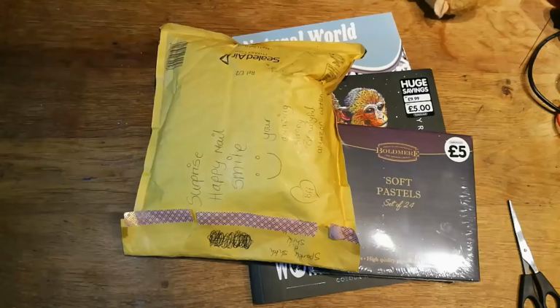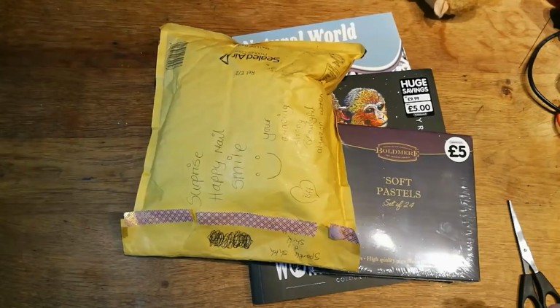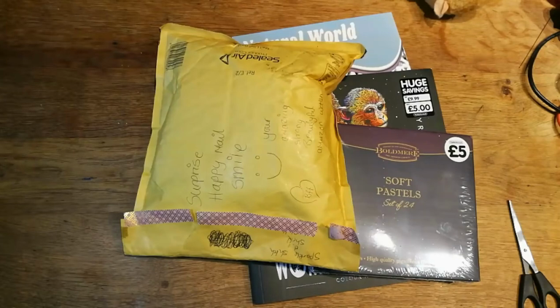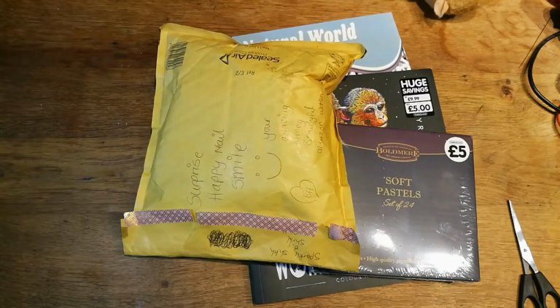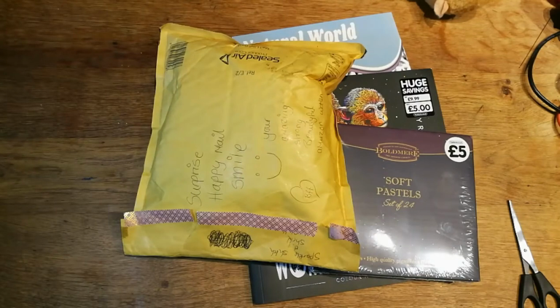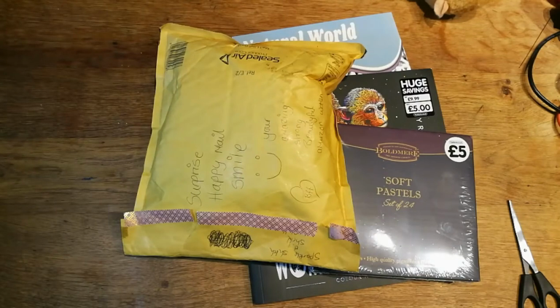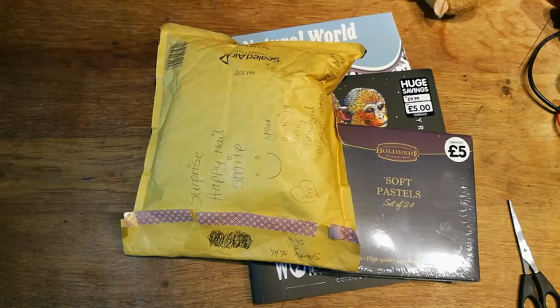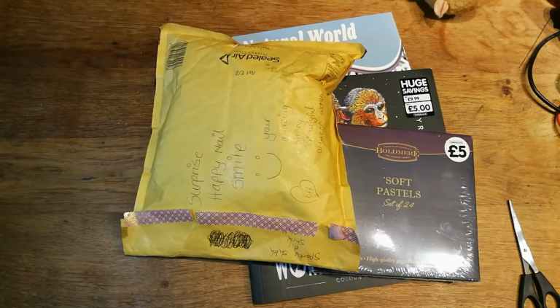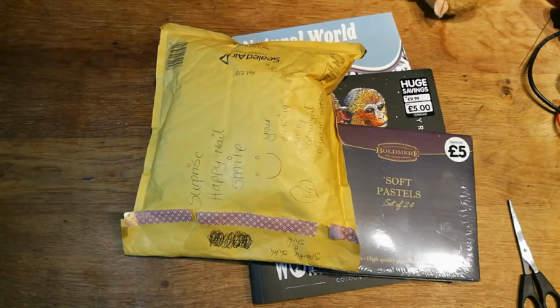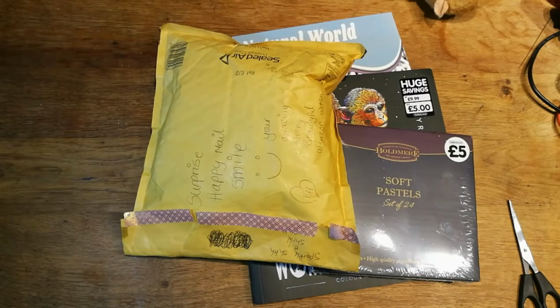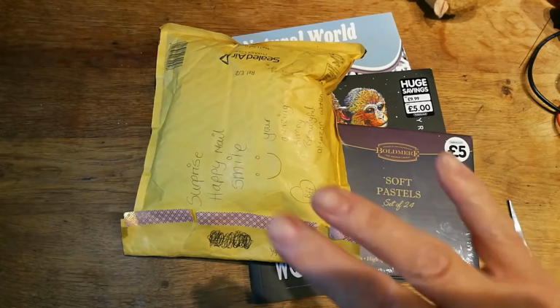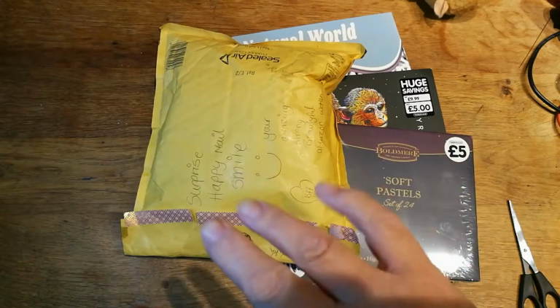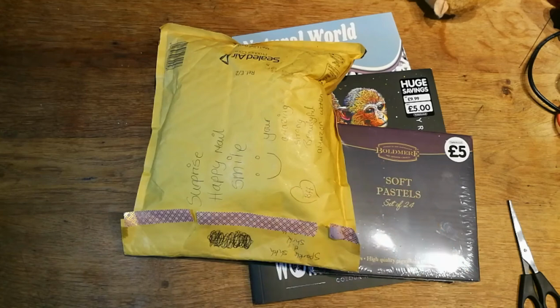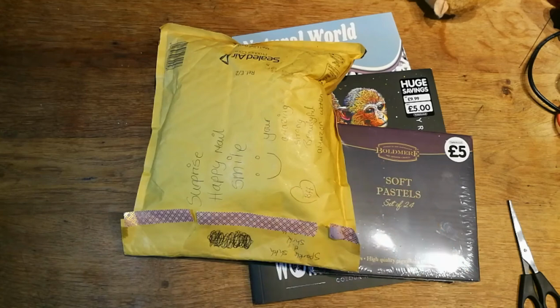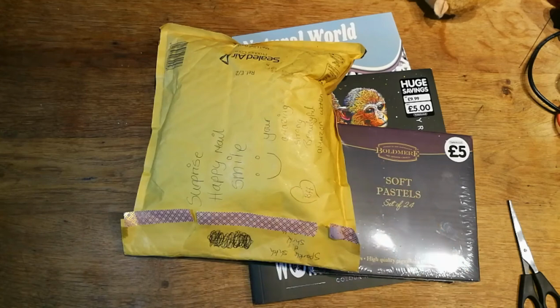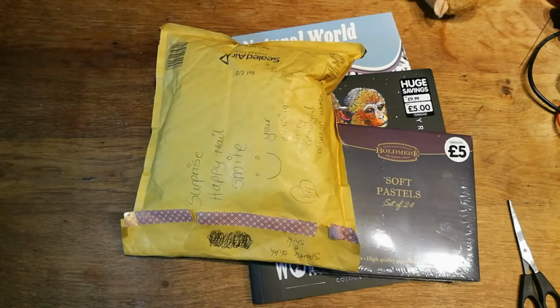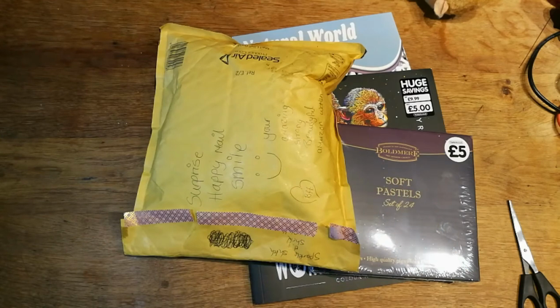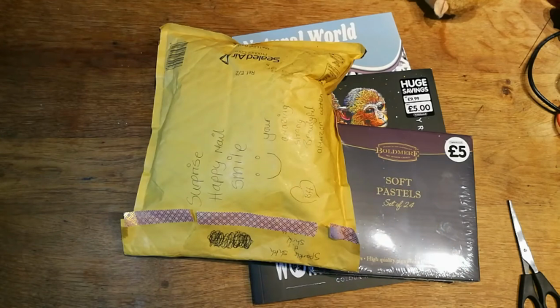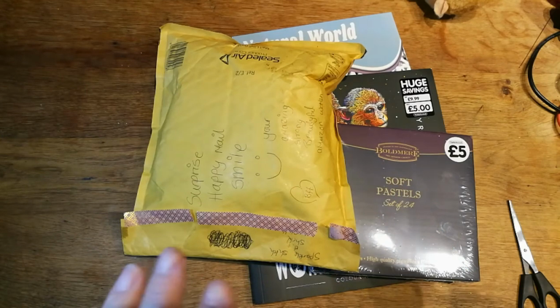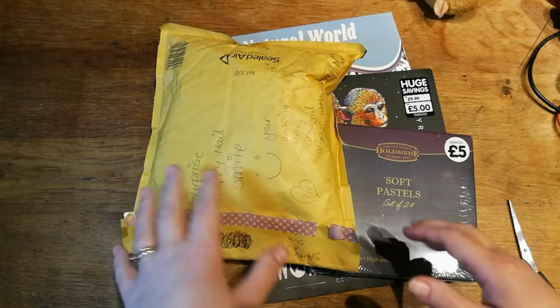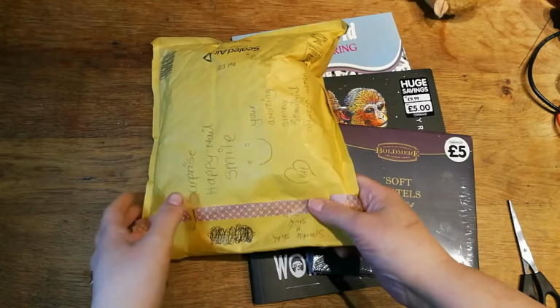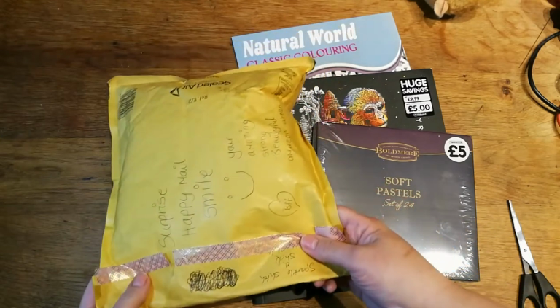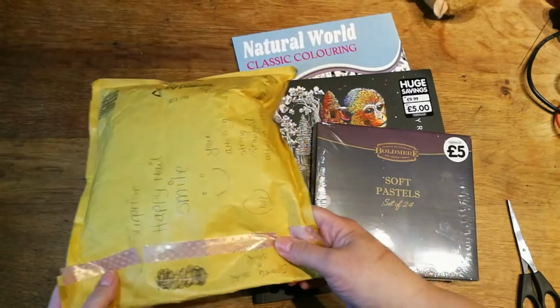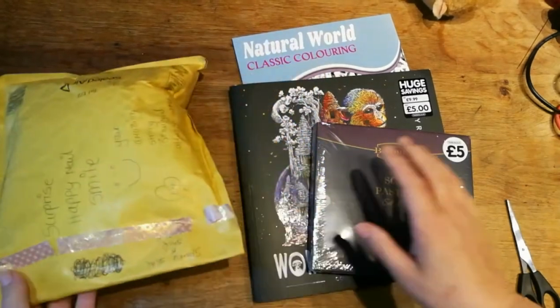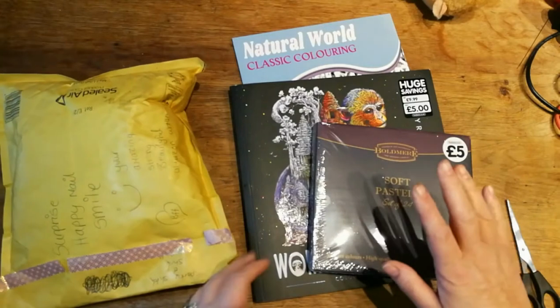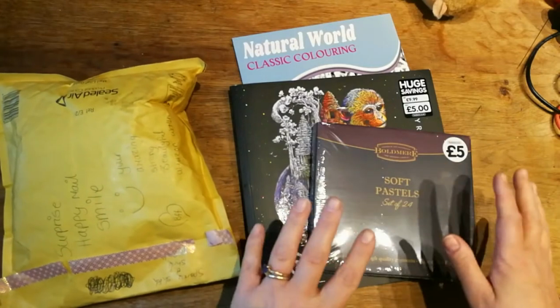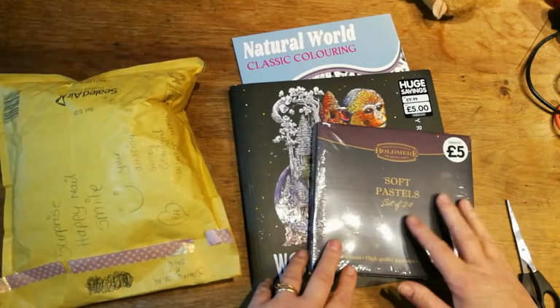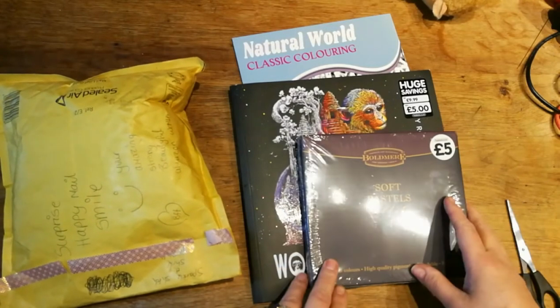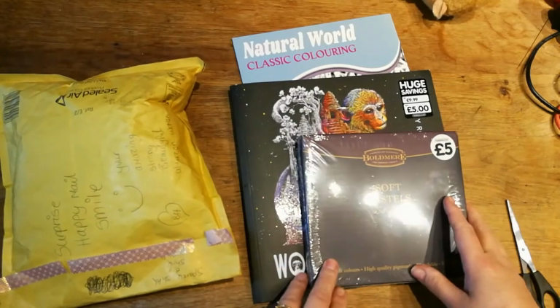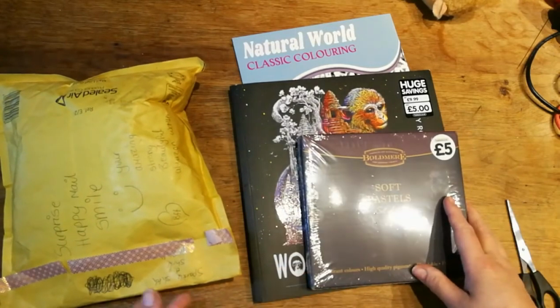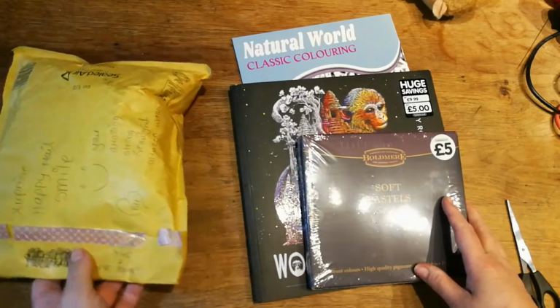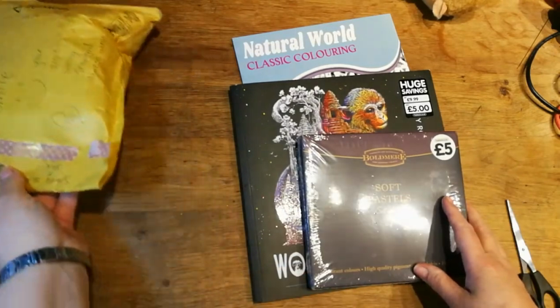Hi, my lovely, it's Cal from Cal's Class. Welcome if you've not been before, and hi to everybody if you've come back. I've got a little bit of friend mail and I've also got a little haul, so I'll save the friend mail till after.